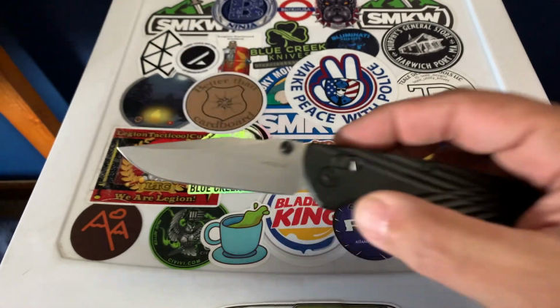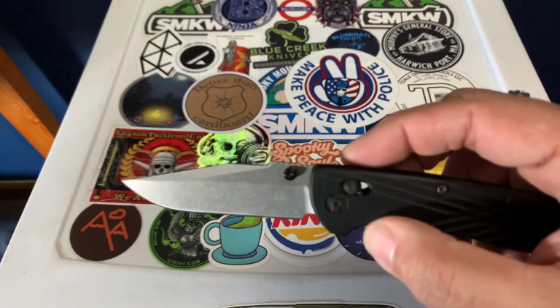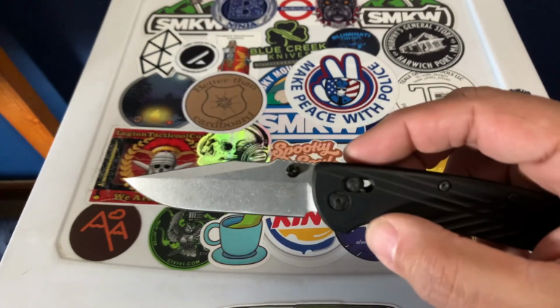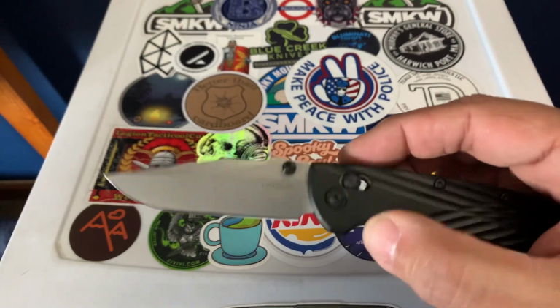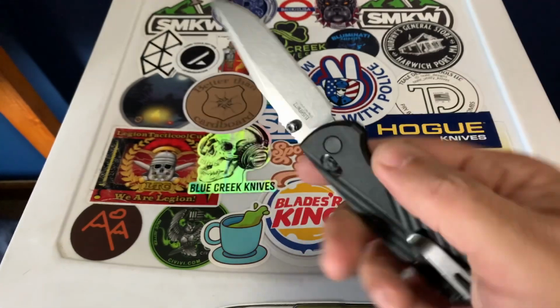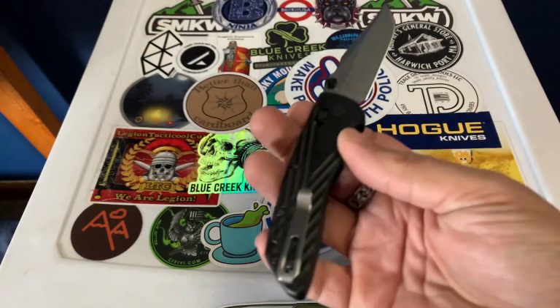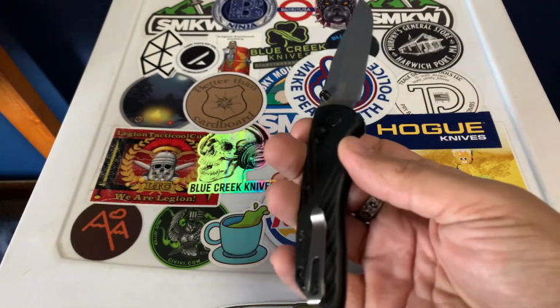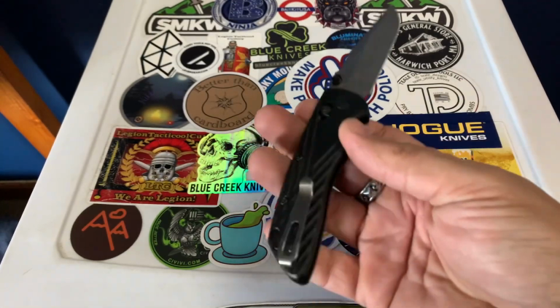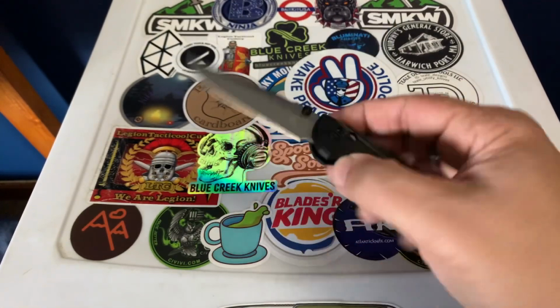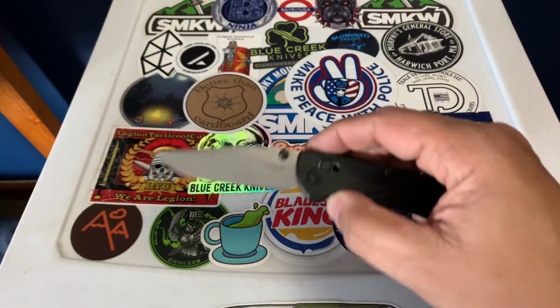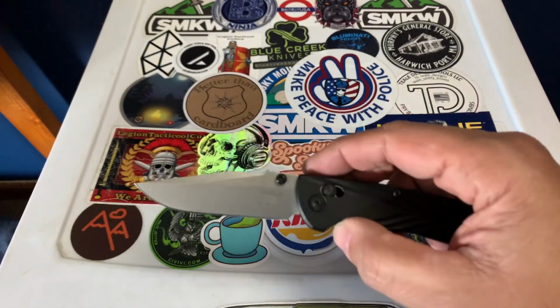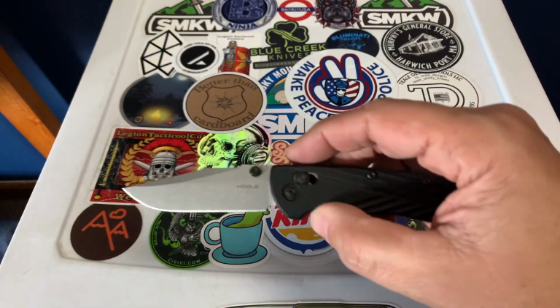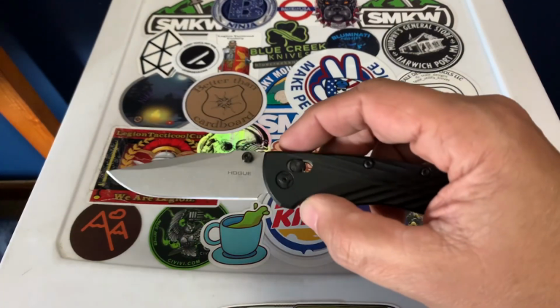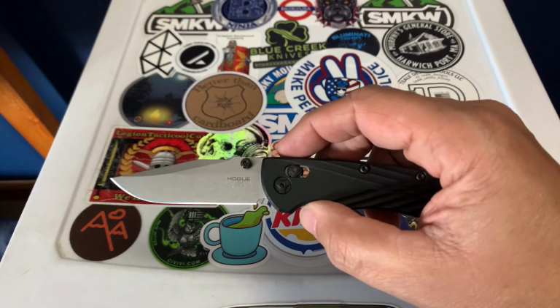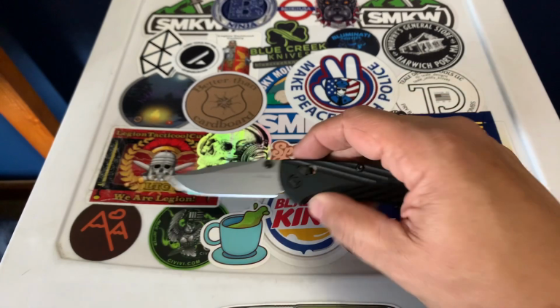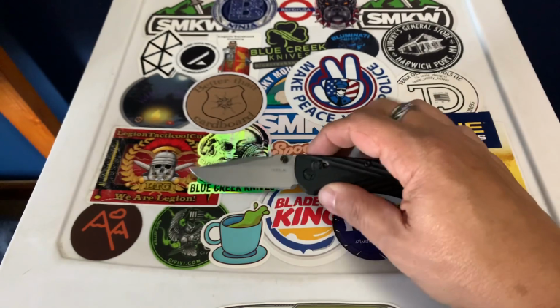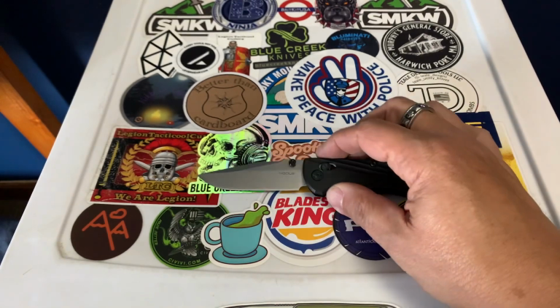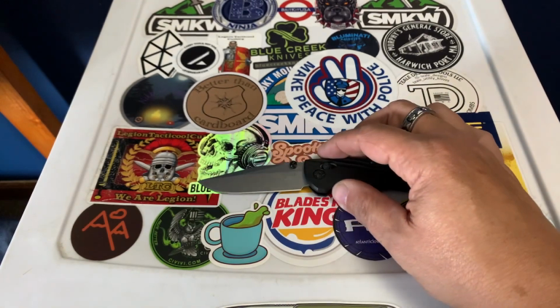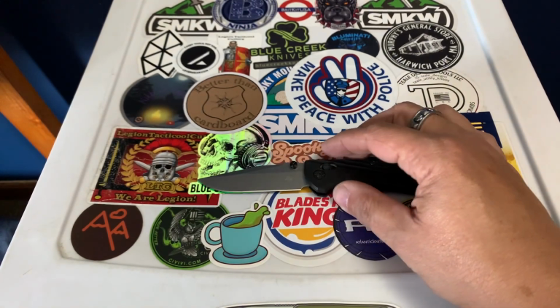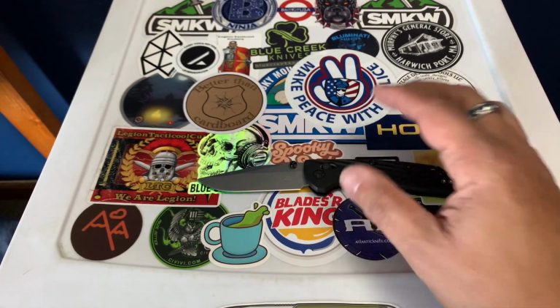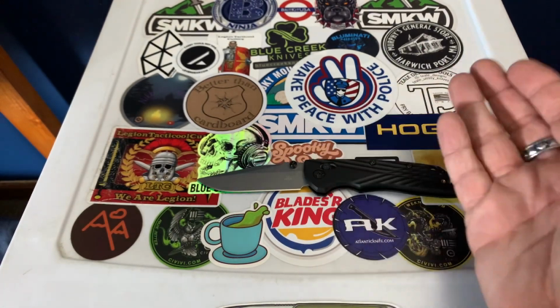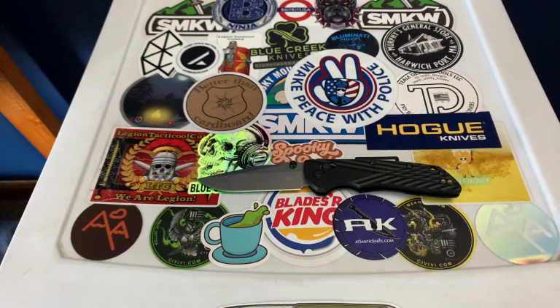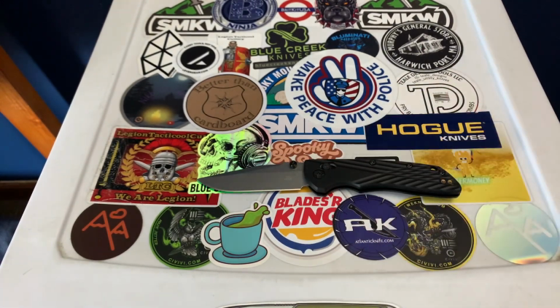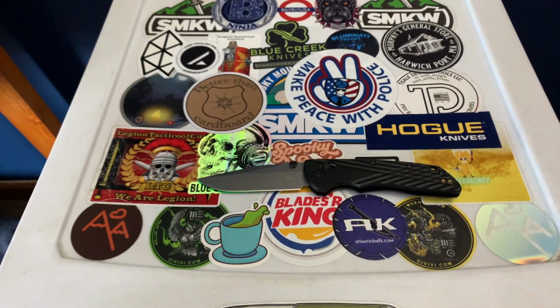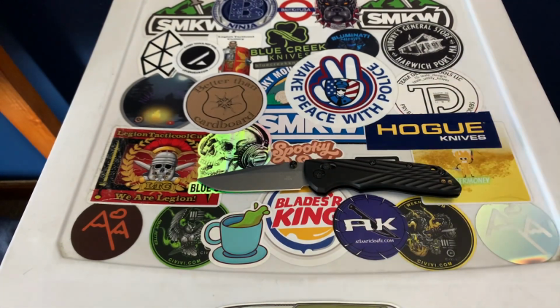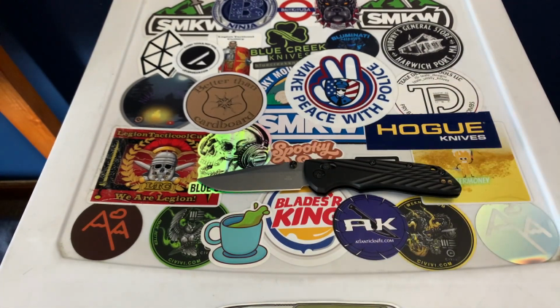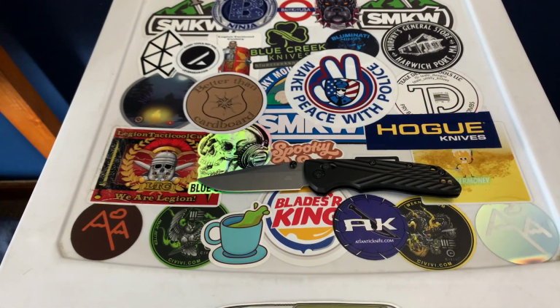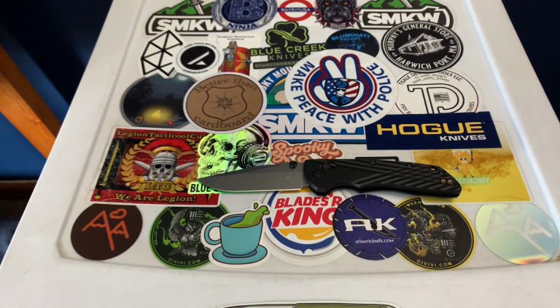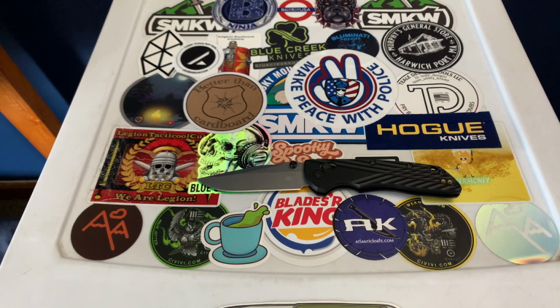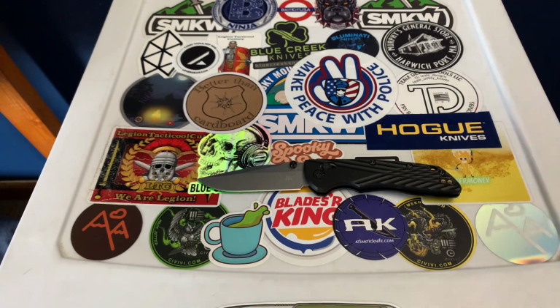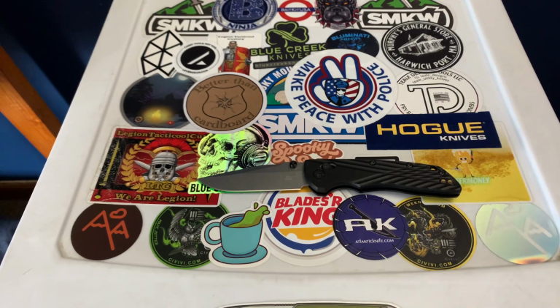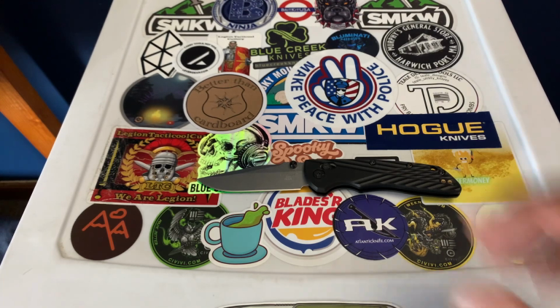I love that stonewash finish on there — Magna Cut steel. All in all, it's 100% made in the United States for only about $130. I got a first responder discount, so I ended up paying like $114 for it.